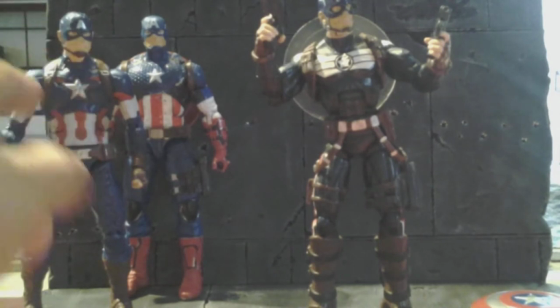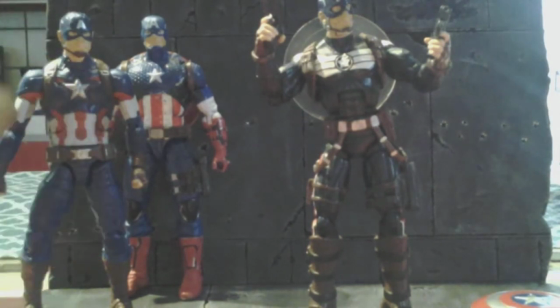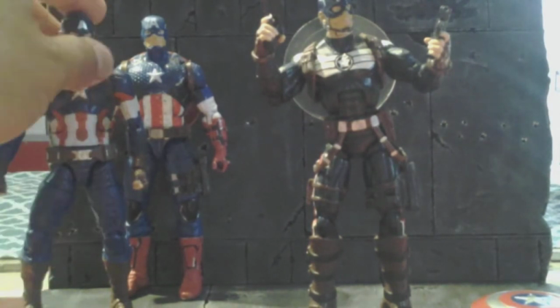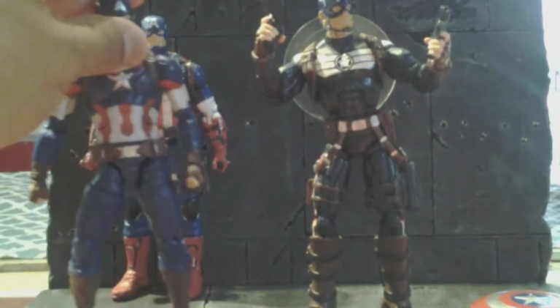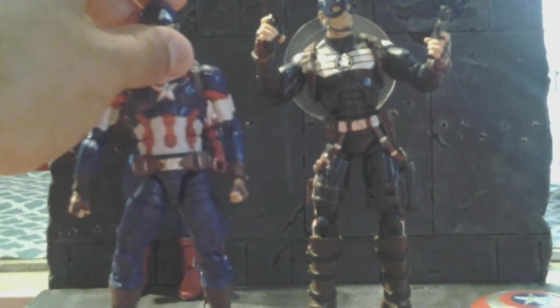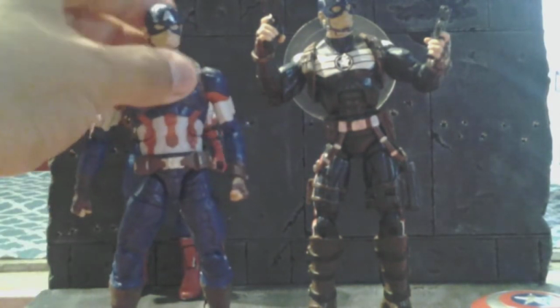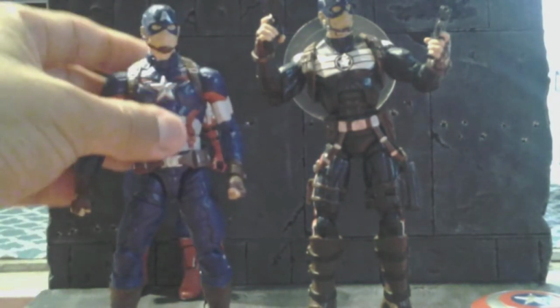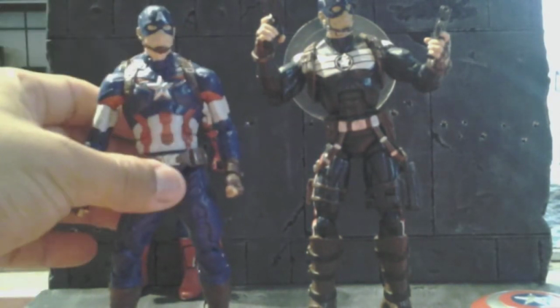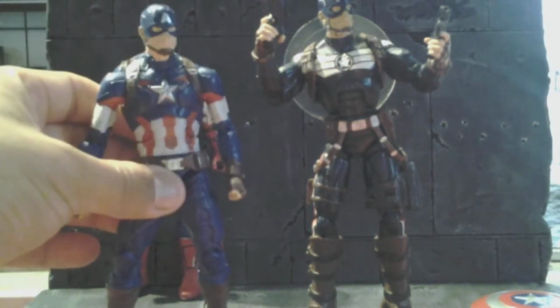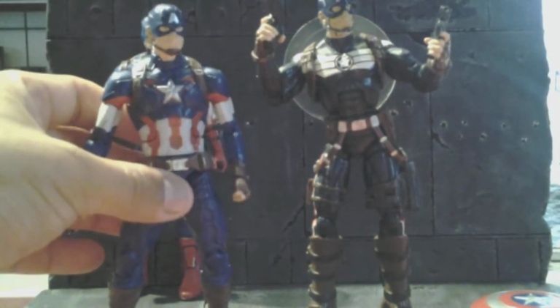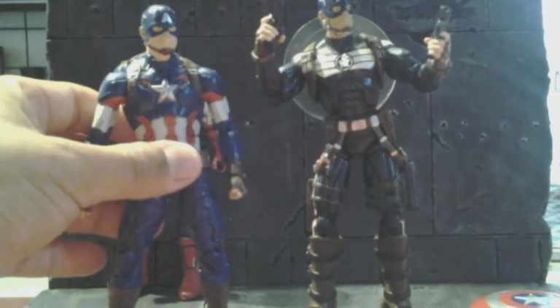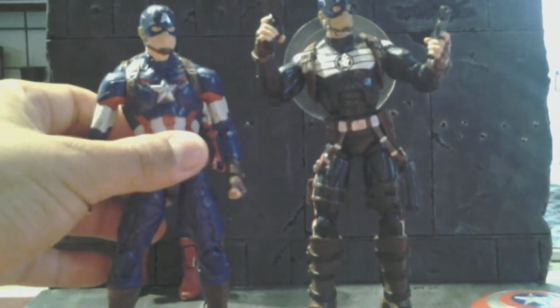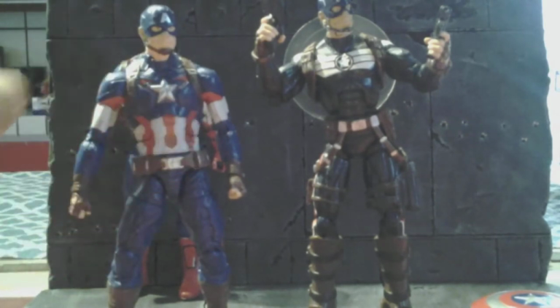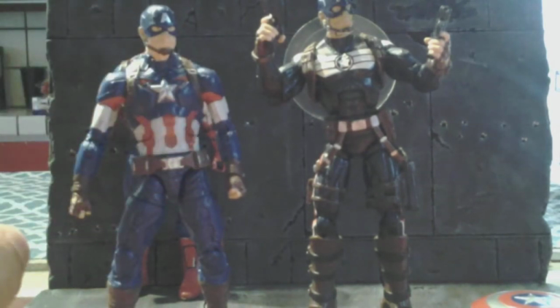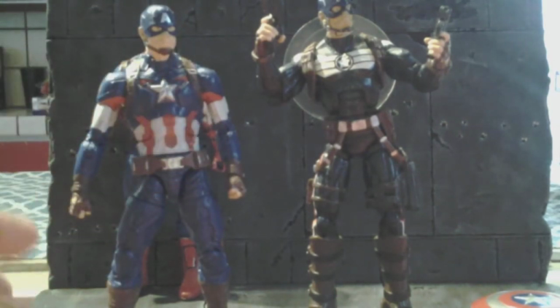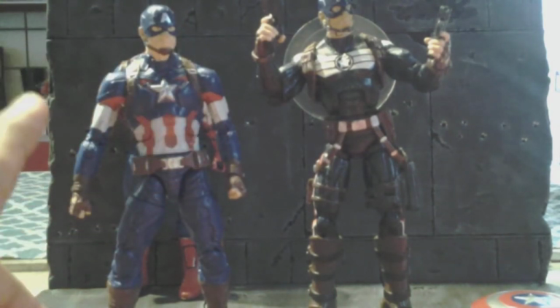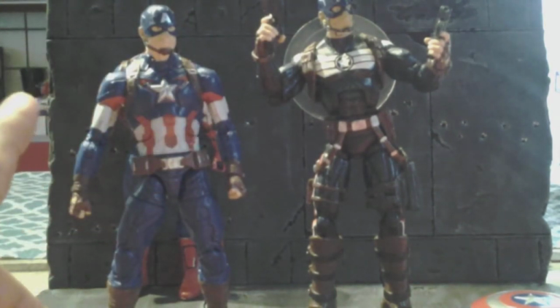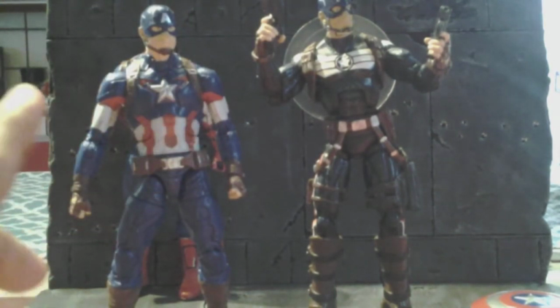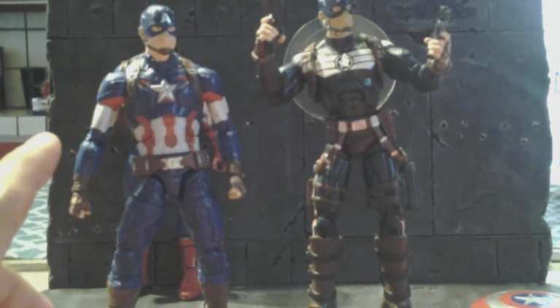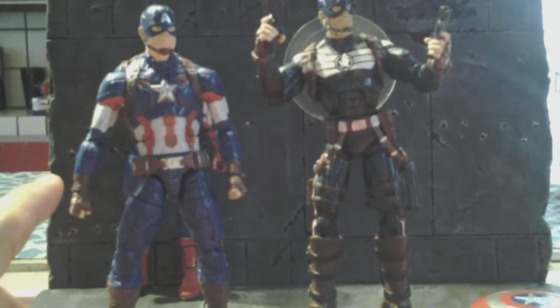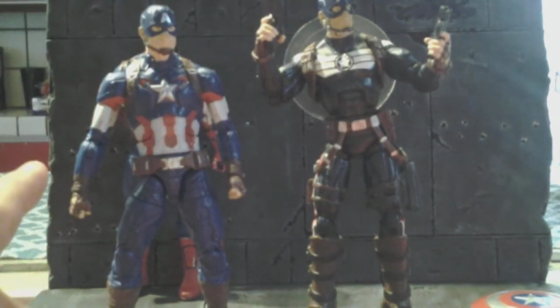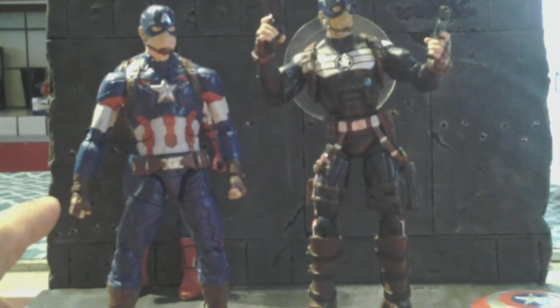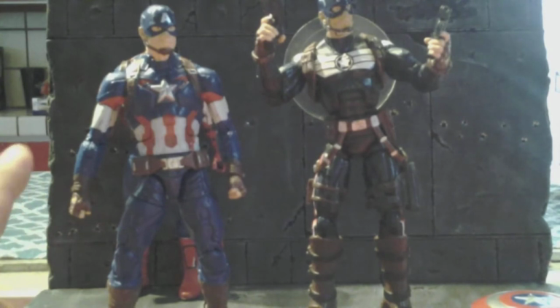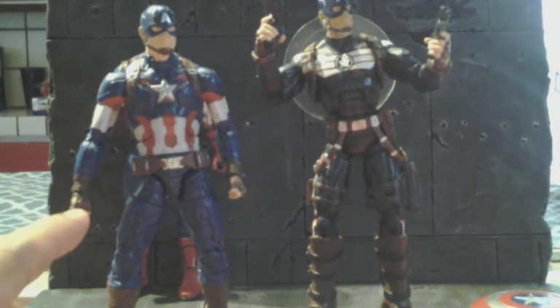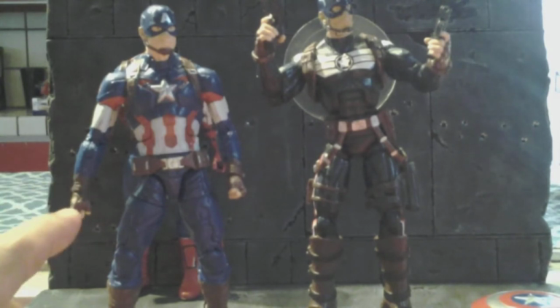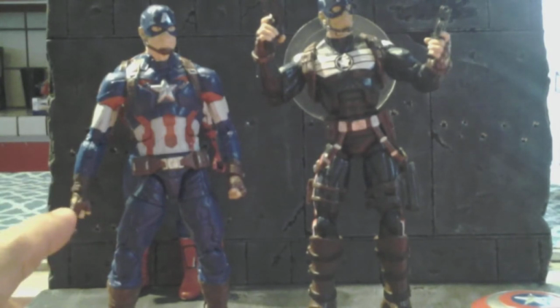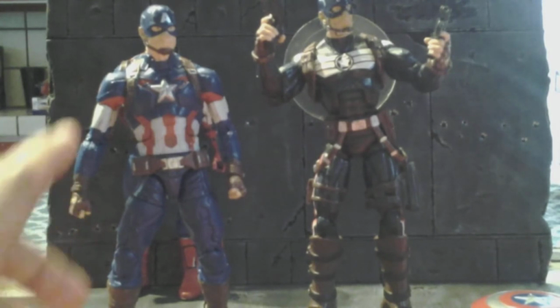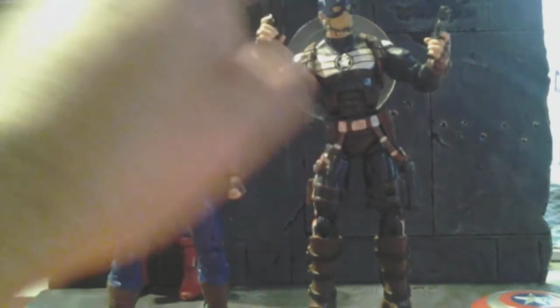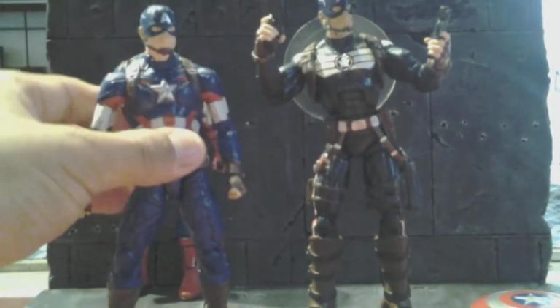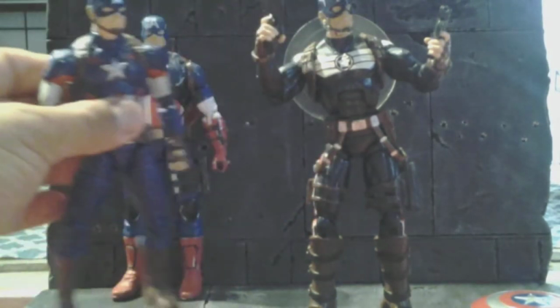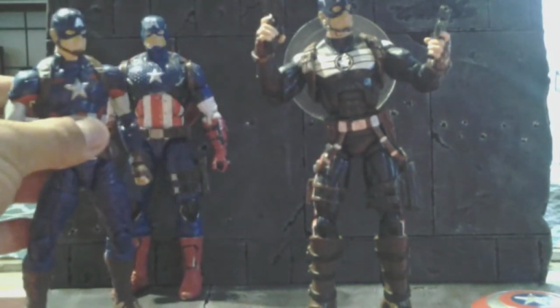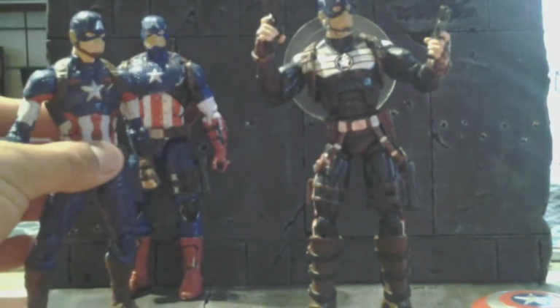I don't like the blue on this one — I think it's a little bit too bright. I wanted one more toned down, so I decided to stick with this body.